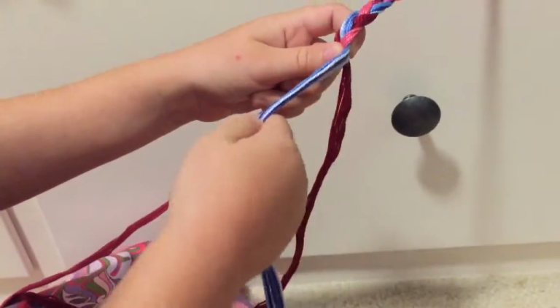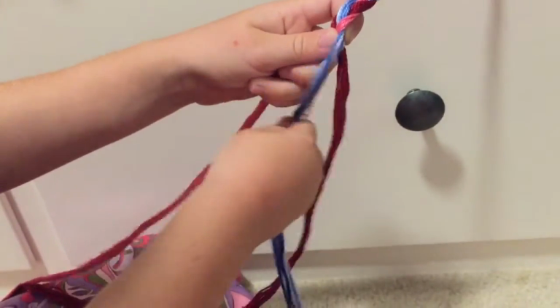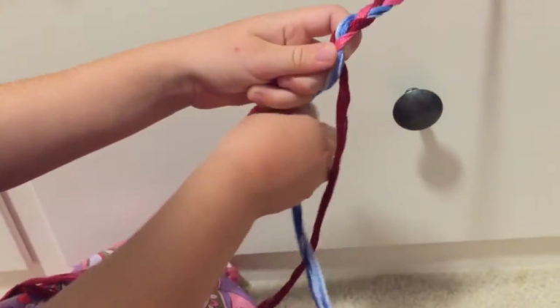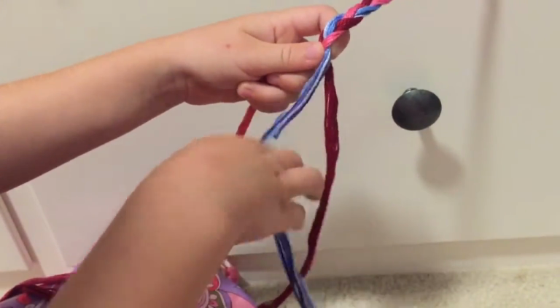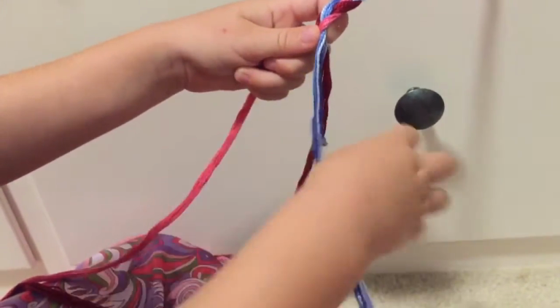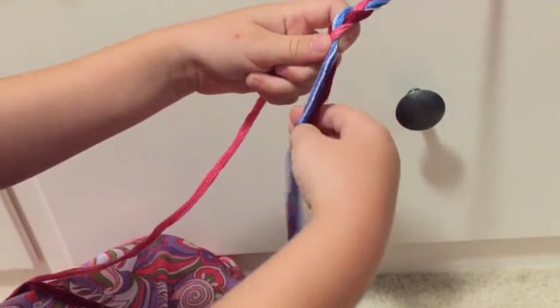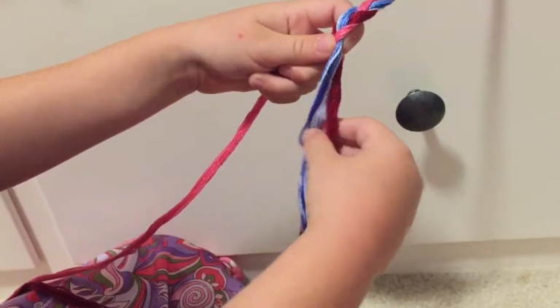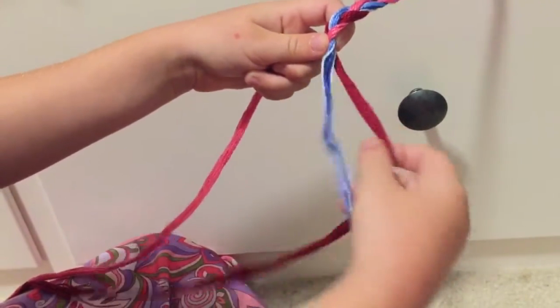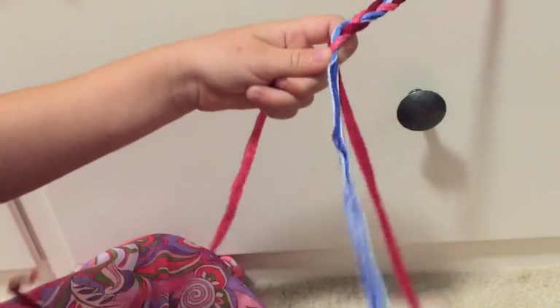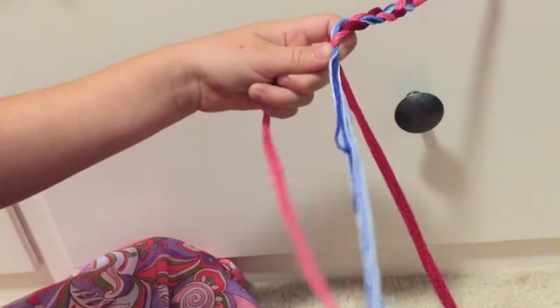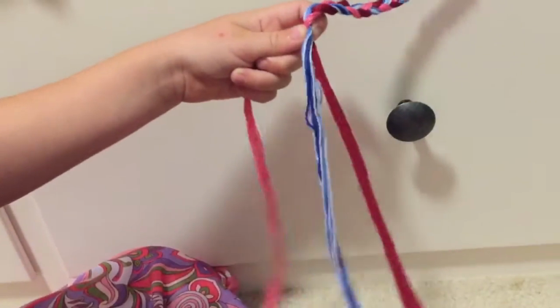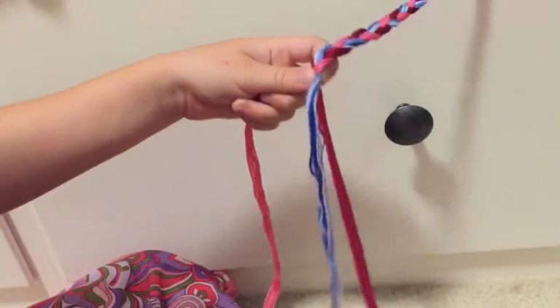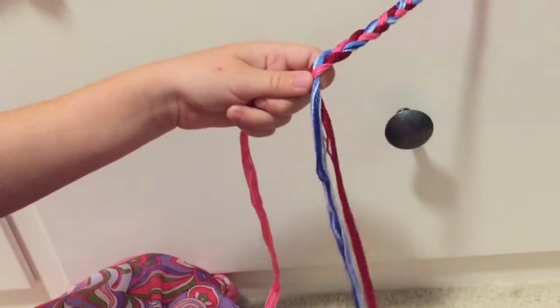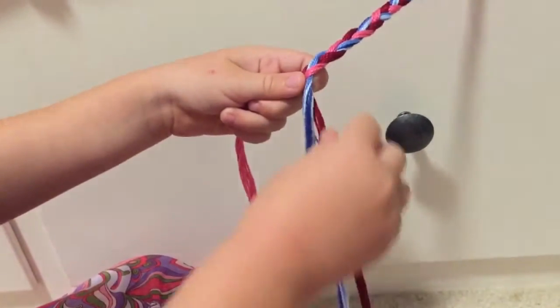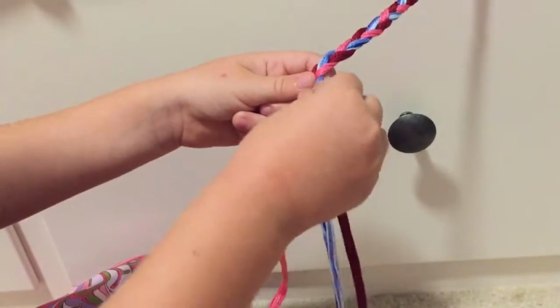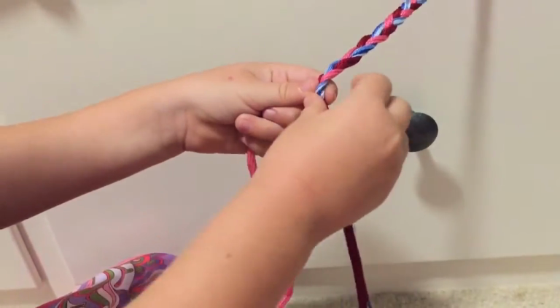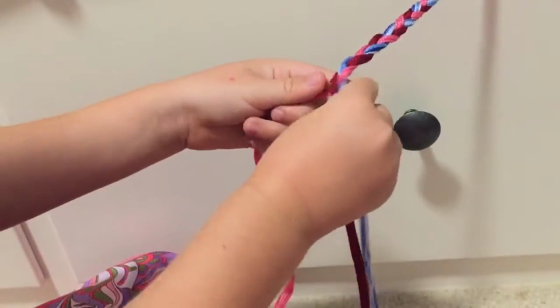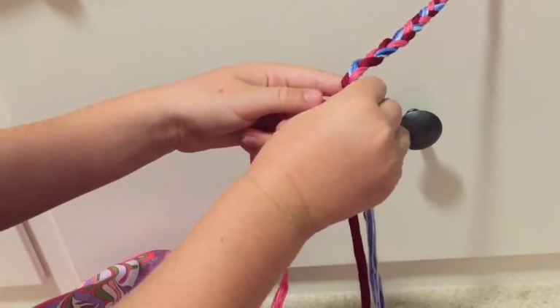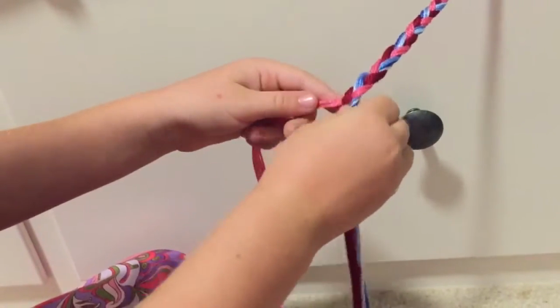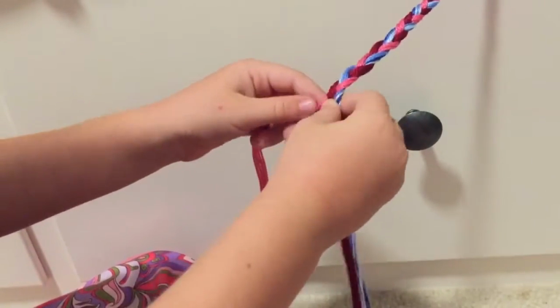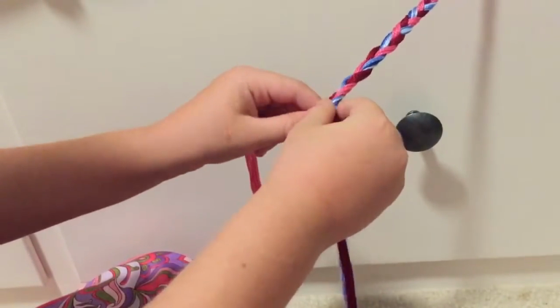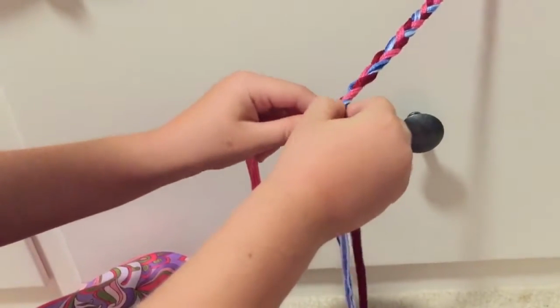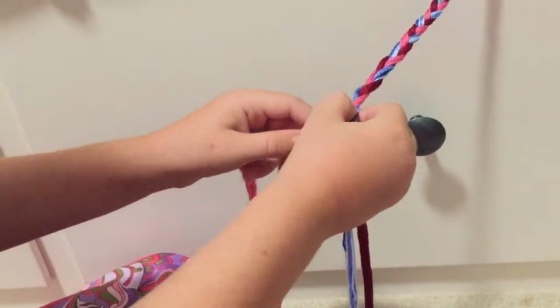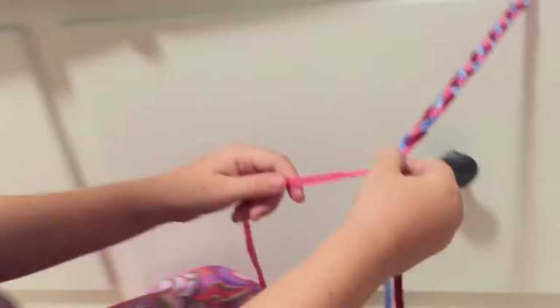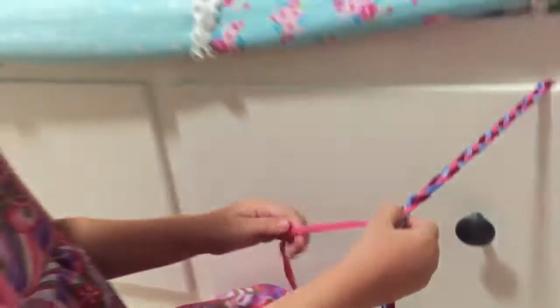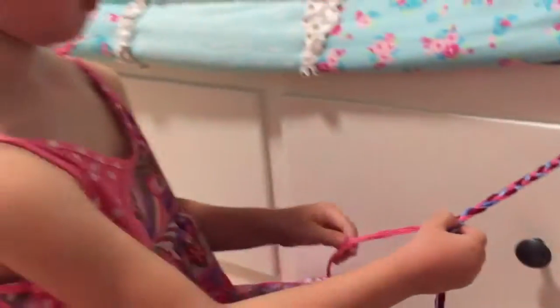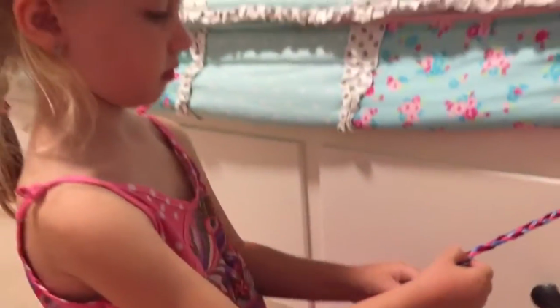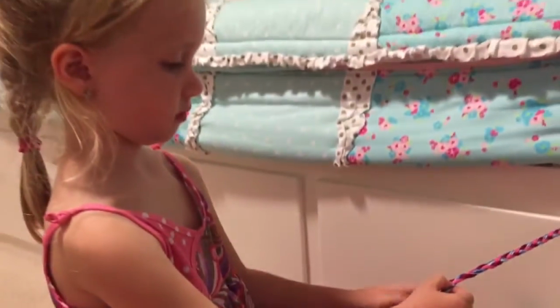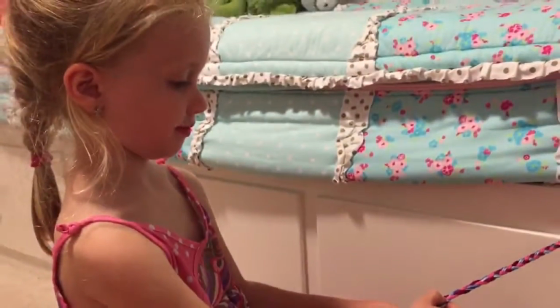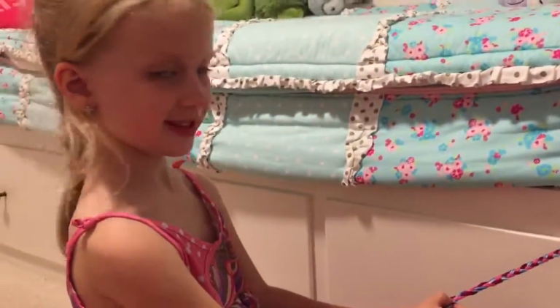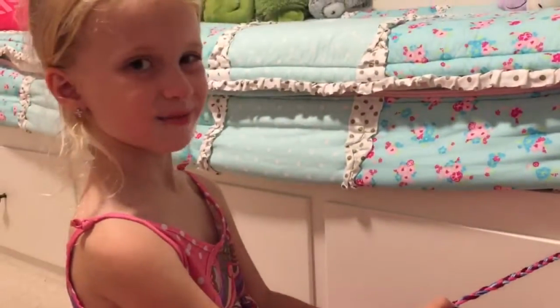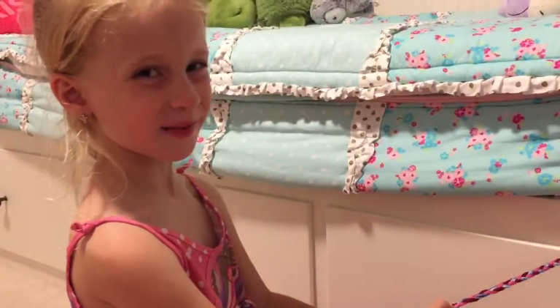Good job! Good job, you are doing it! How do you like that? Perfect!